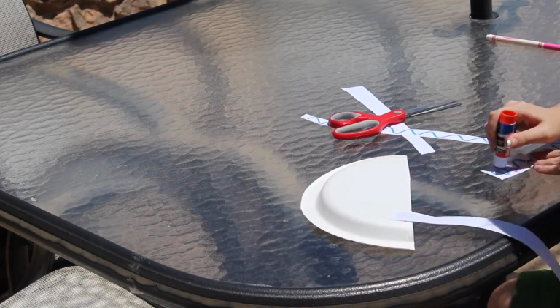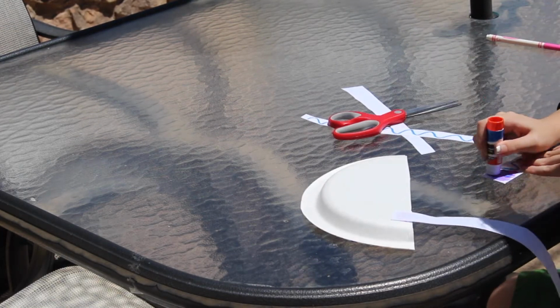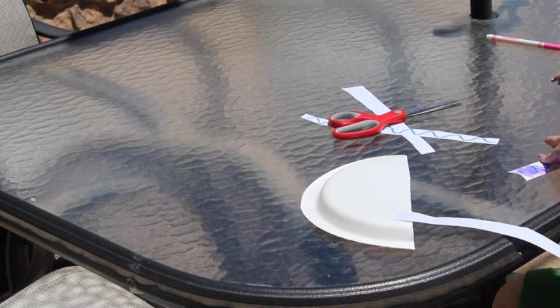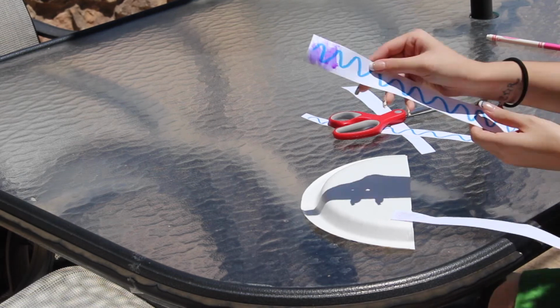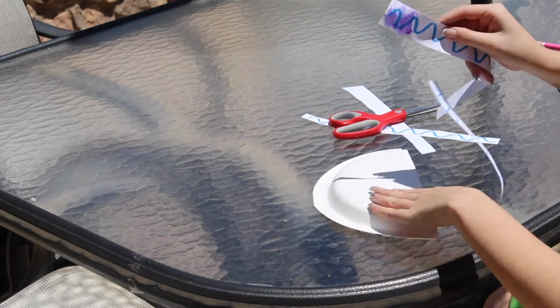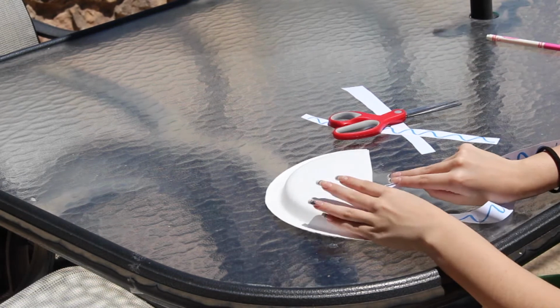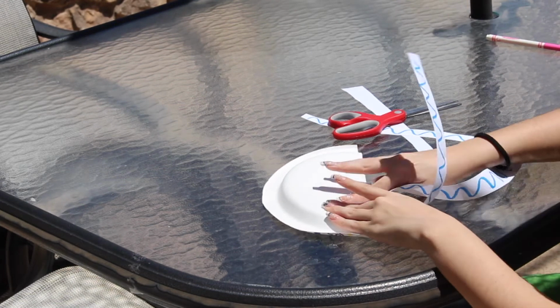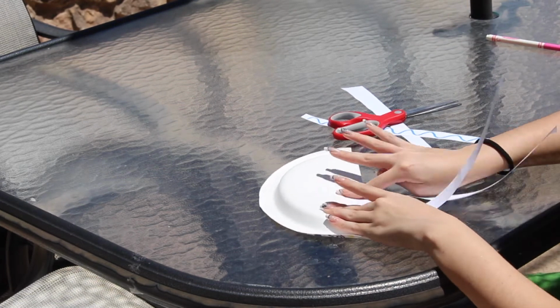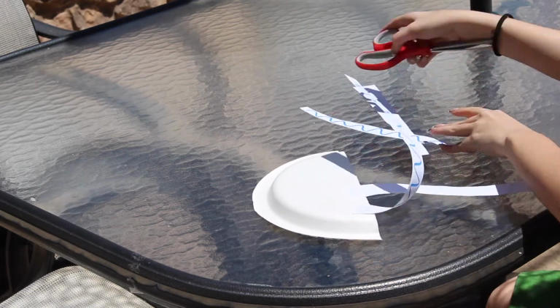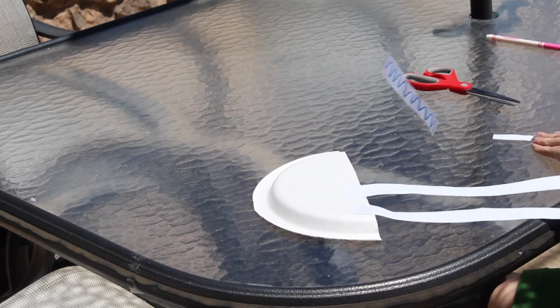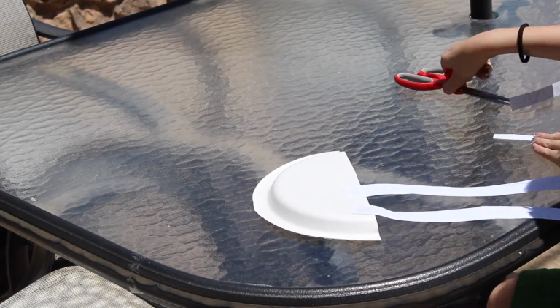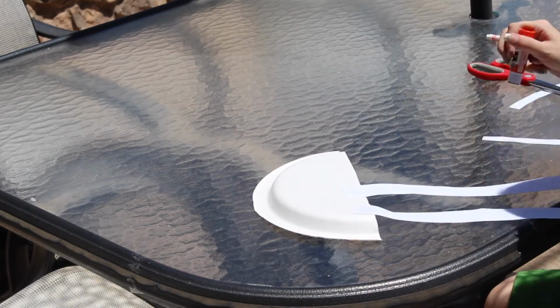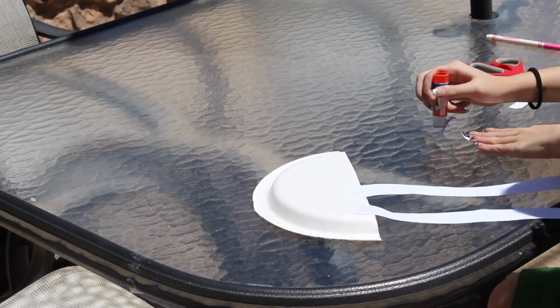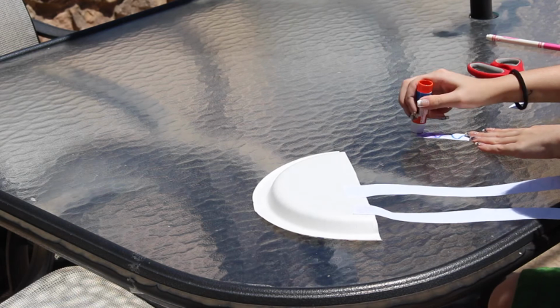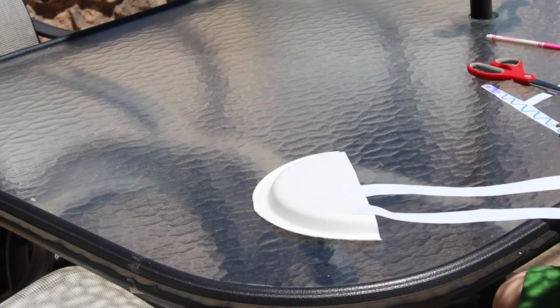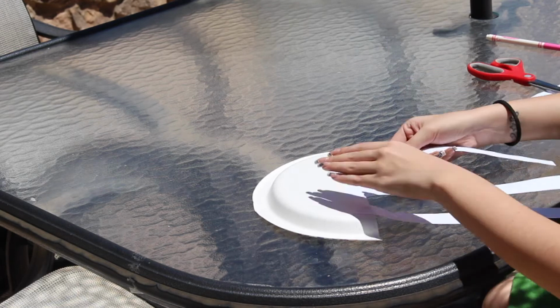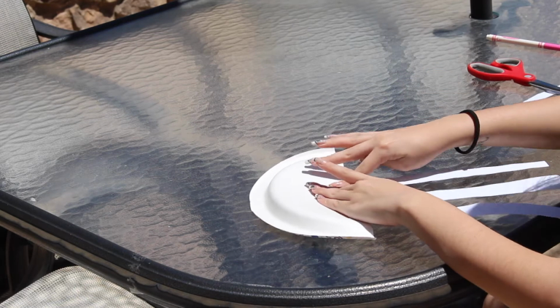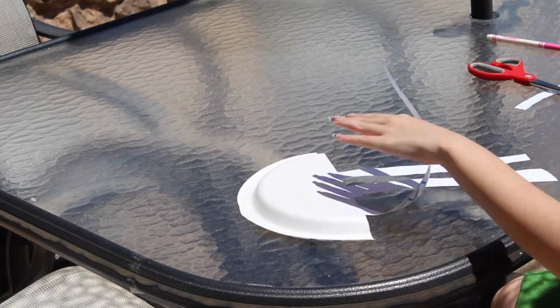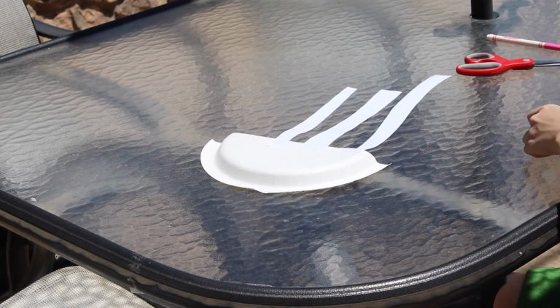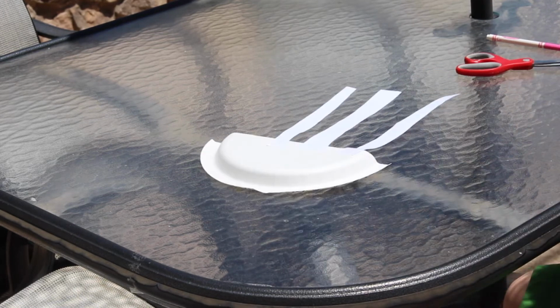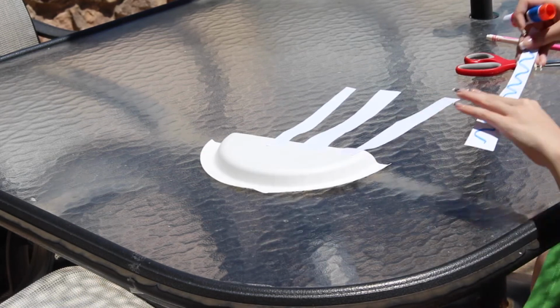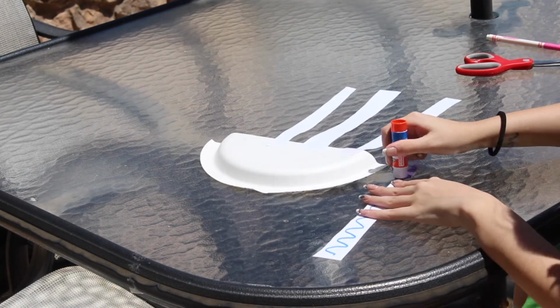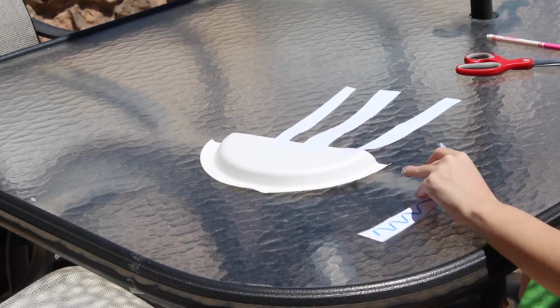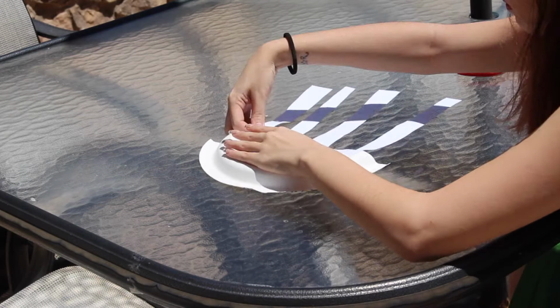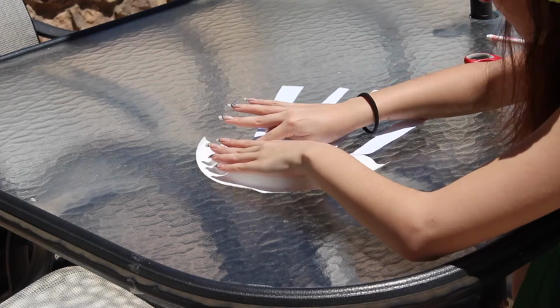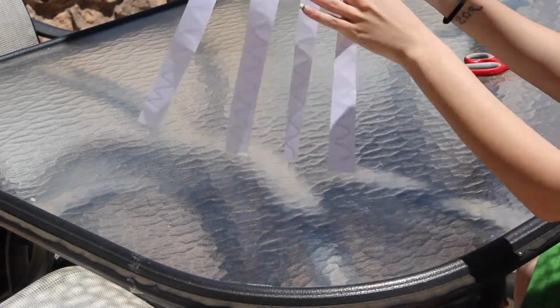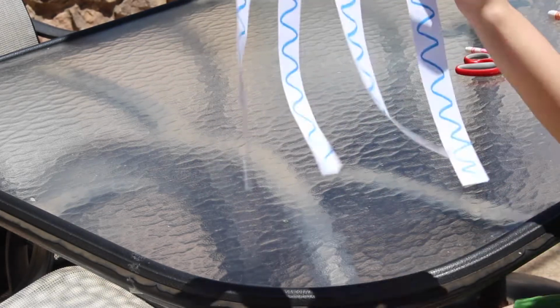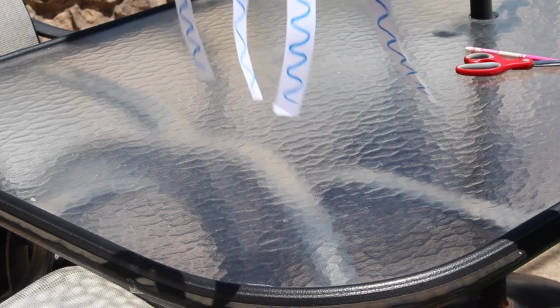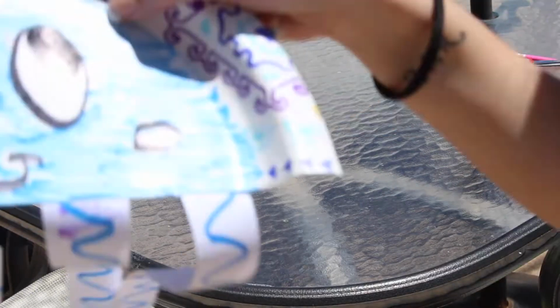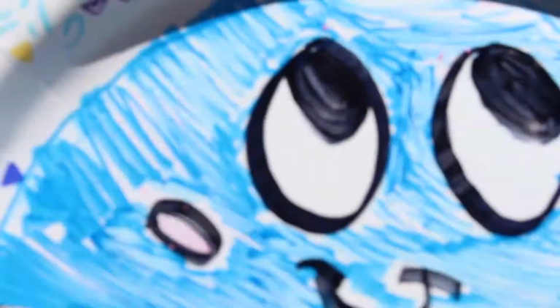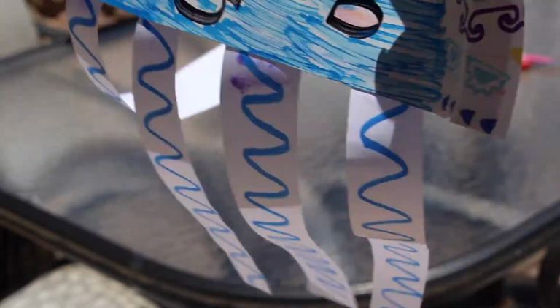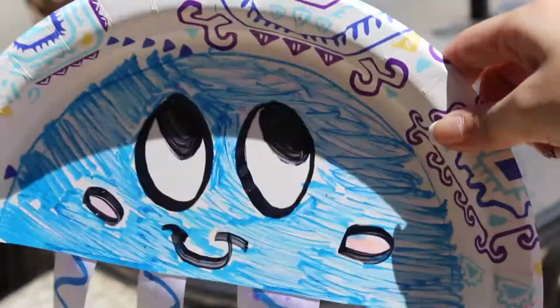Lastly, let's glue these strips to the bottom of our jelly's head, known as the bell. I chose to make four tentacles for my craft, but you can make as many as you want for your jellyfish friend.